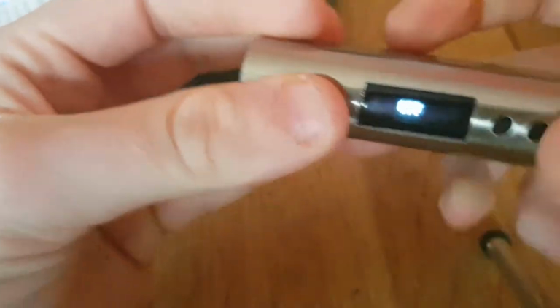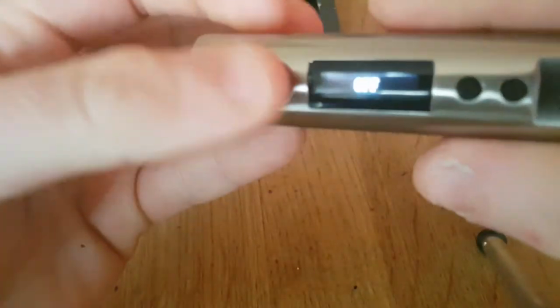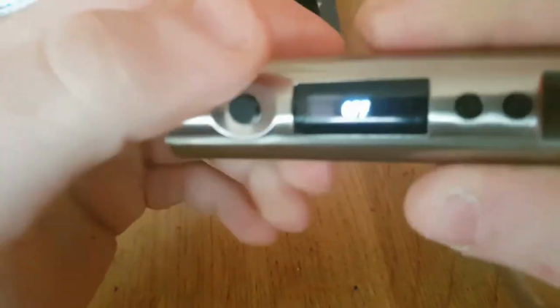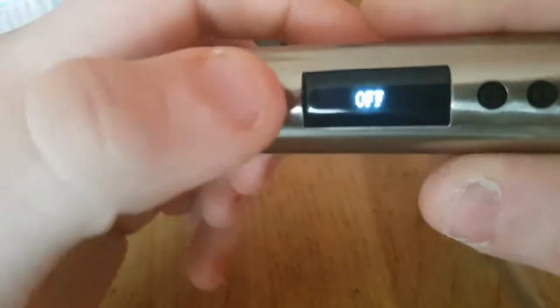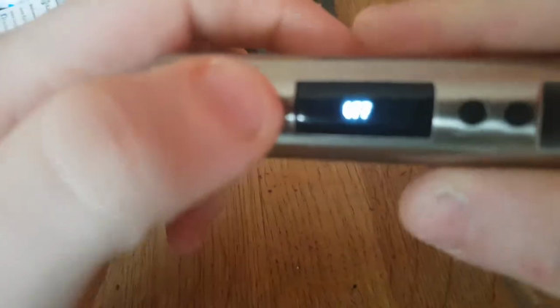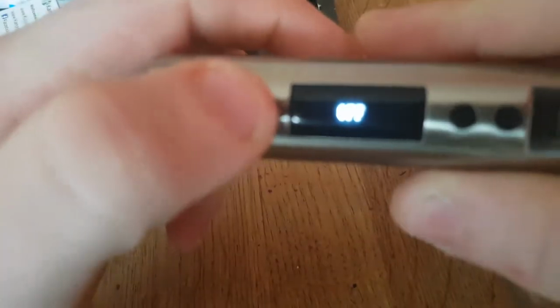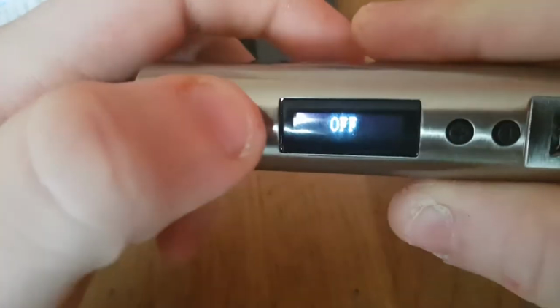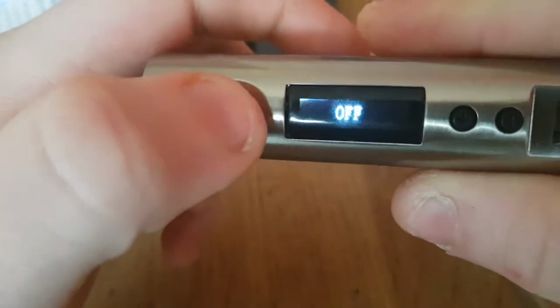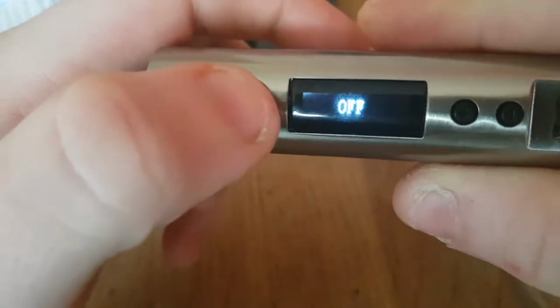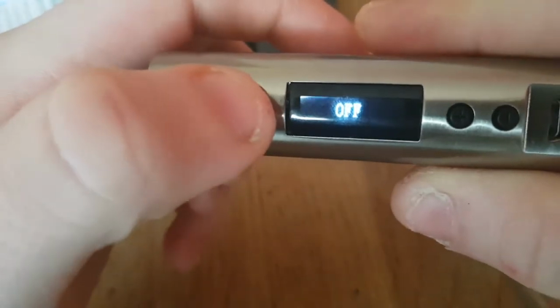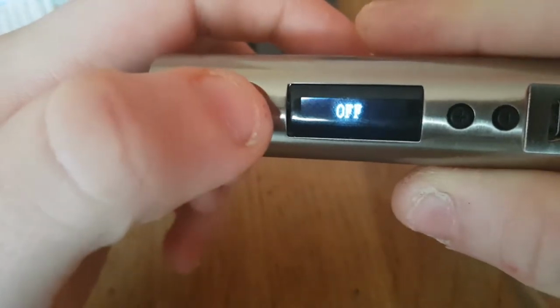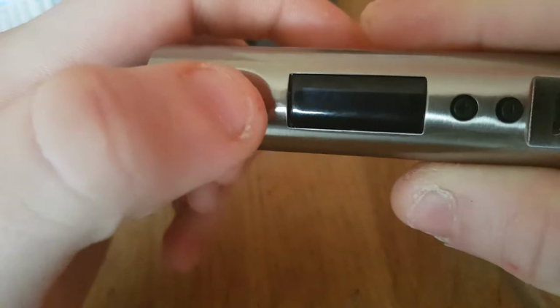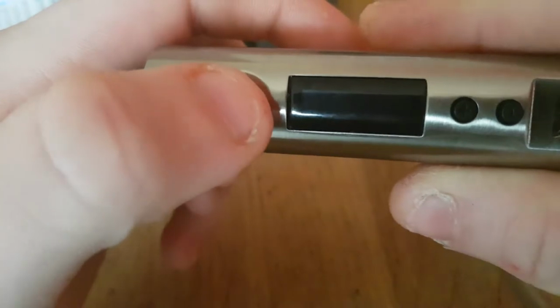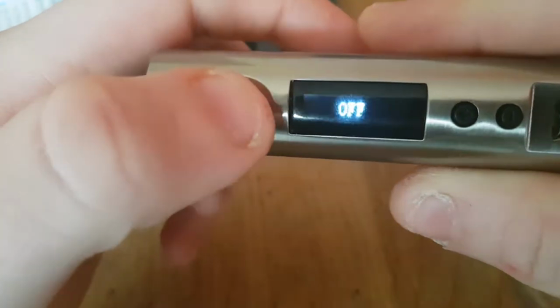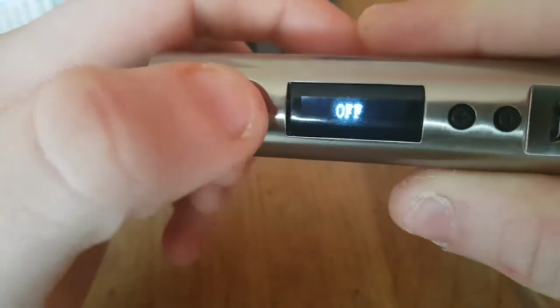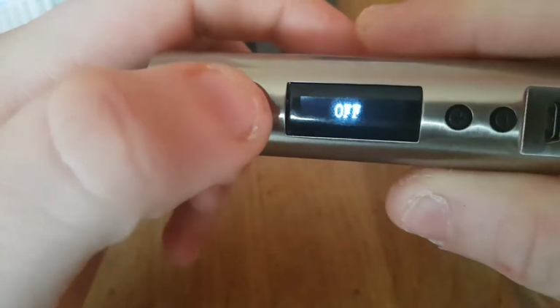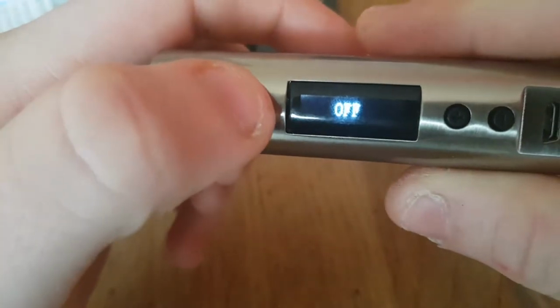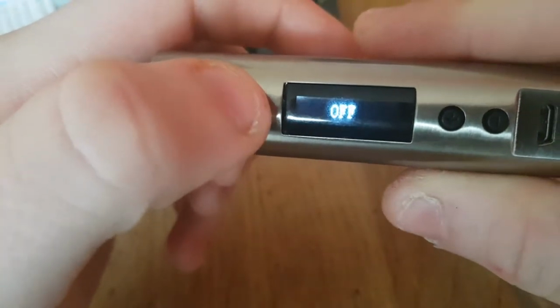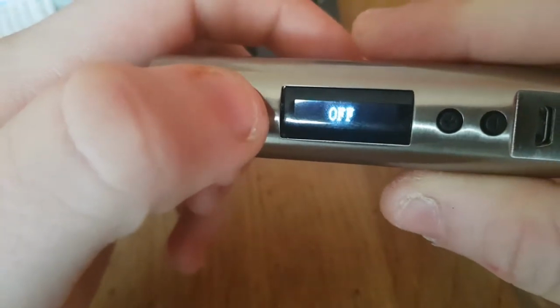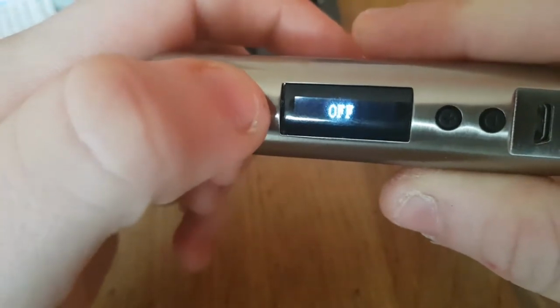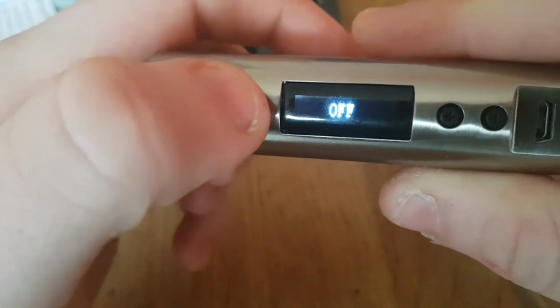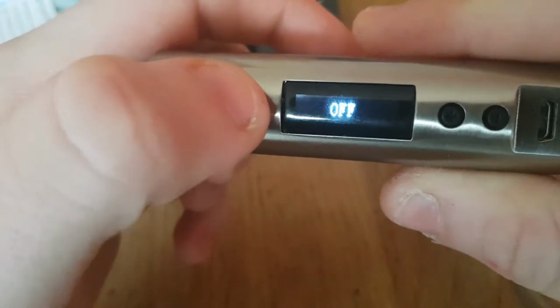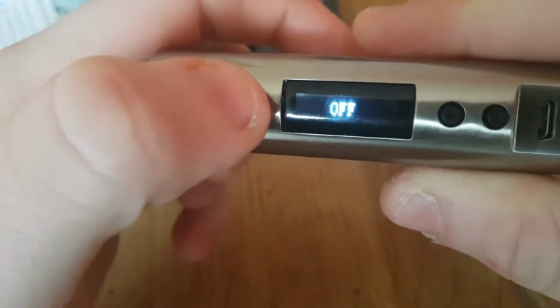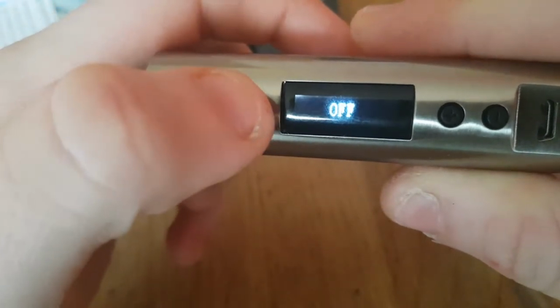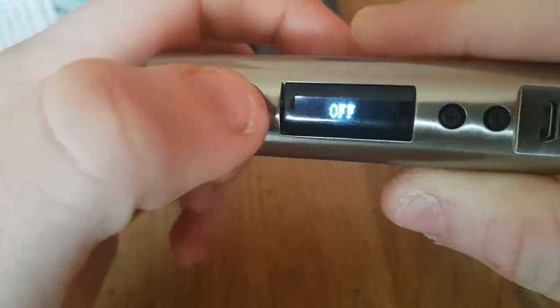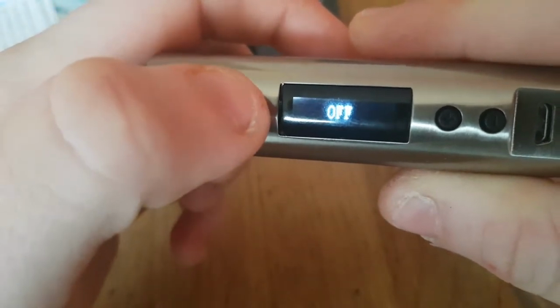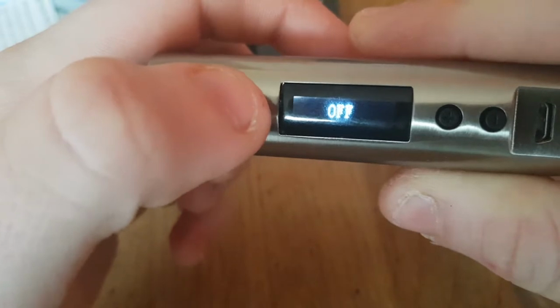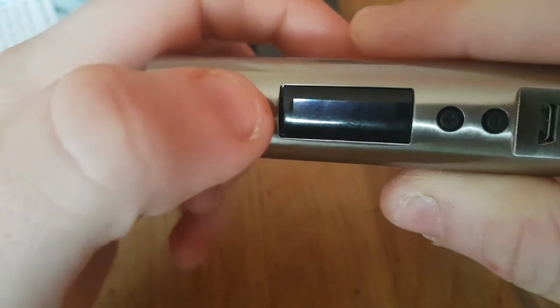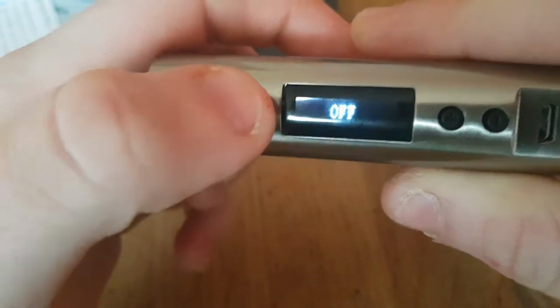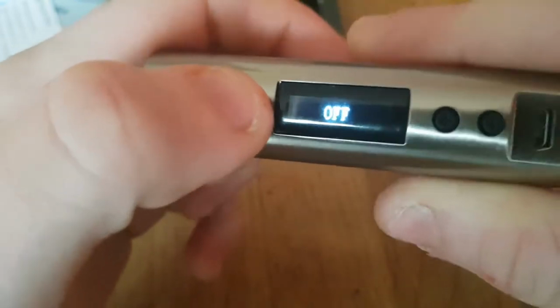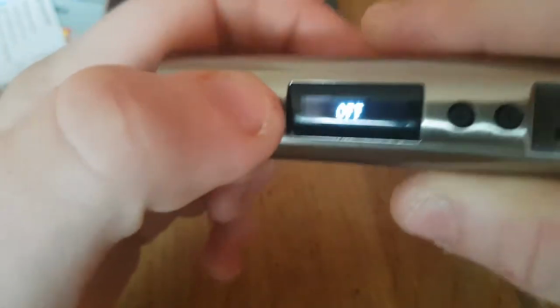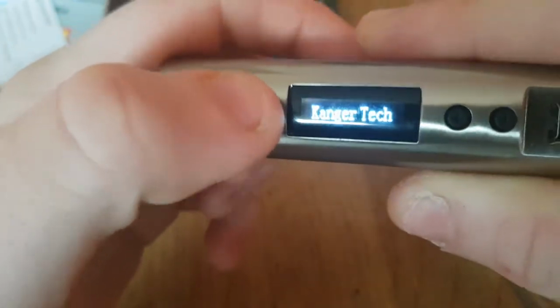So start off with it being off. You click the button that says off — click that five times: one, two, three, four, five.